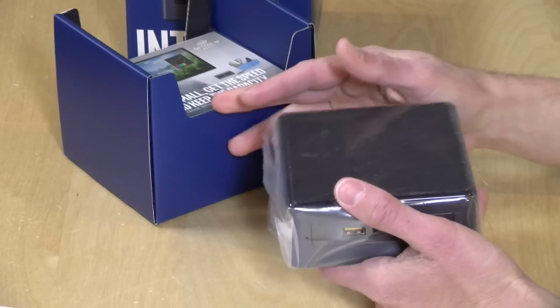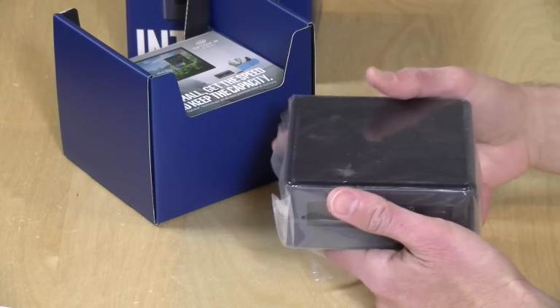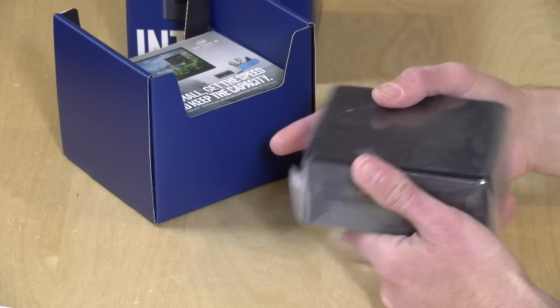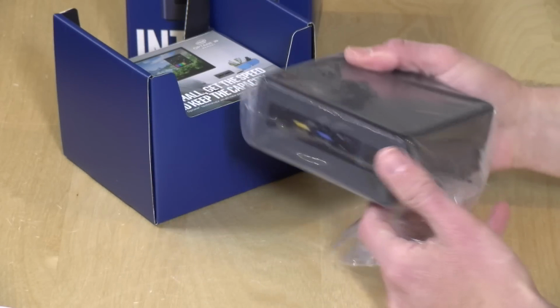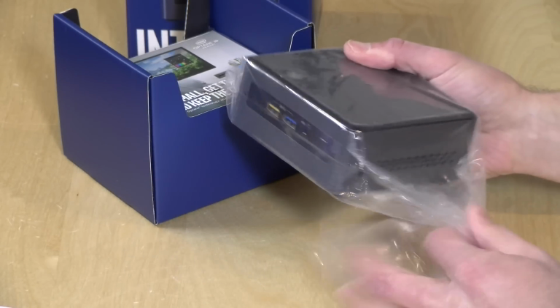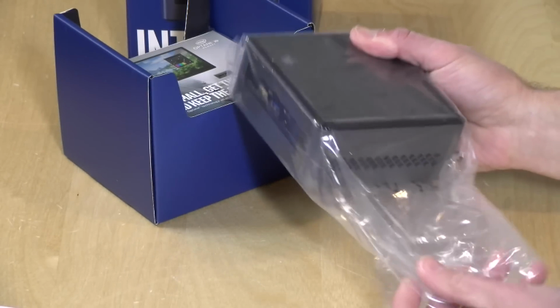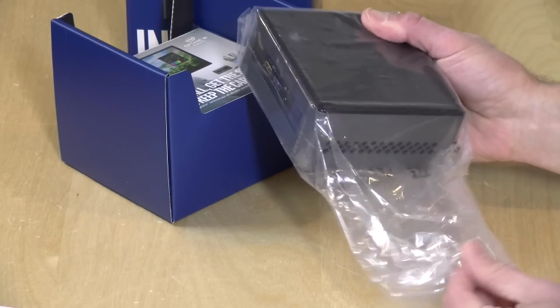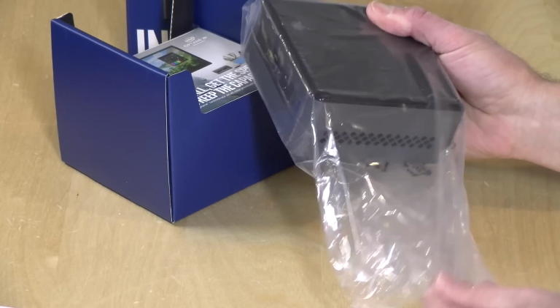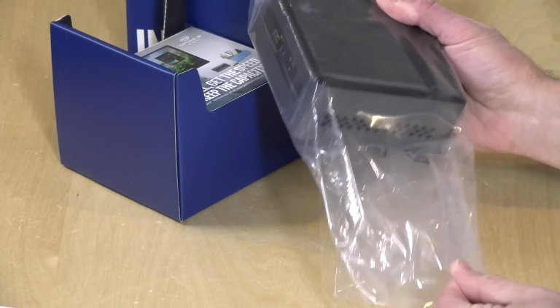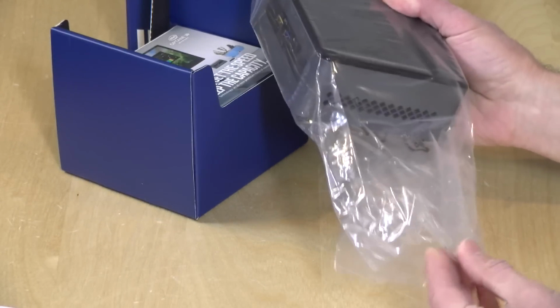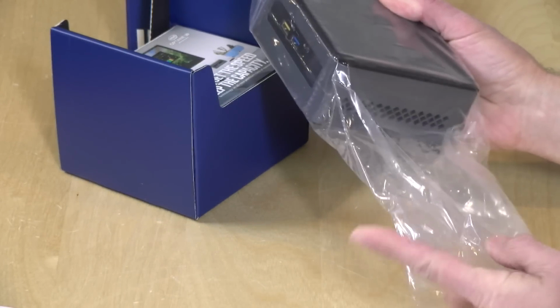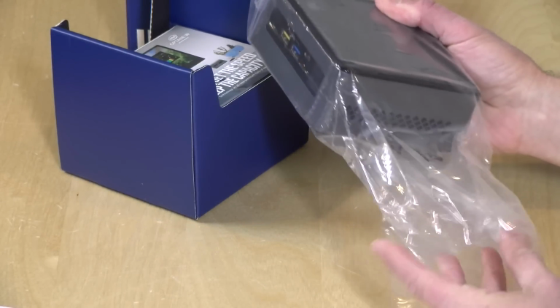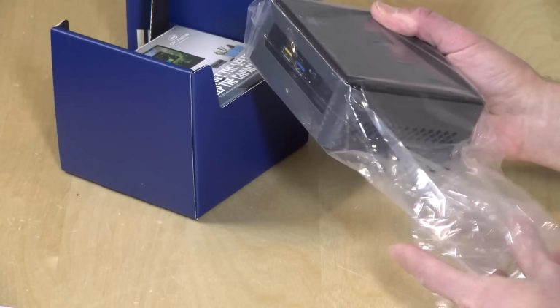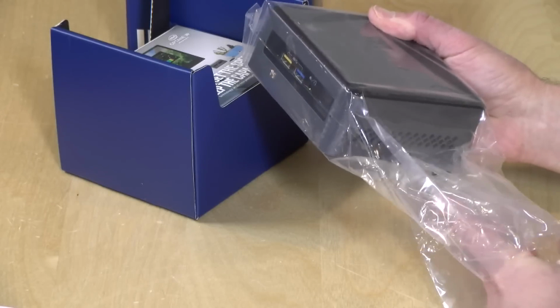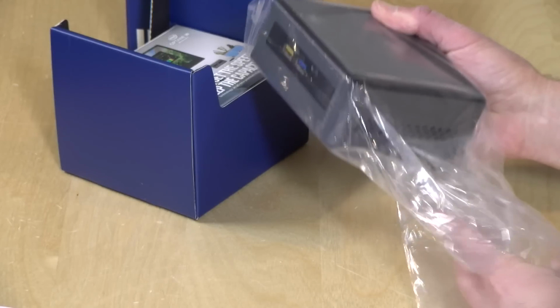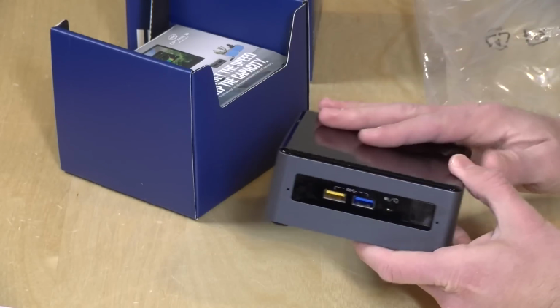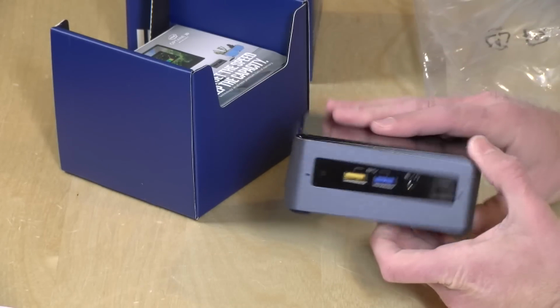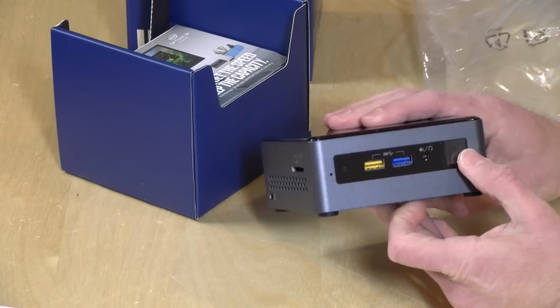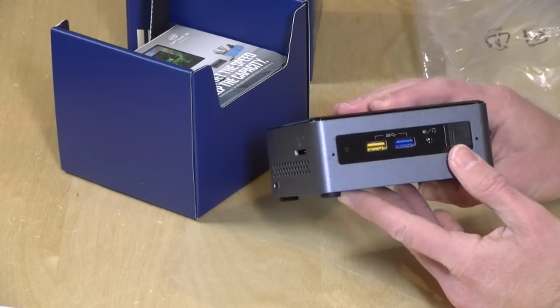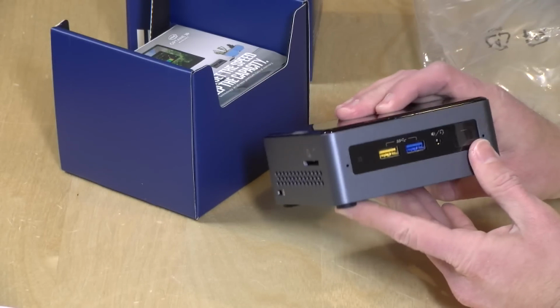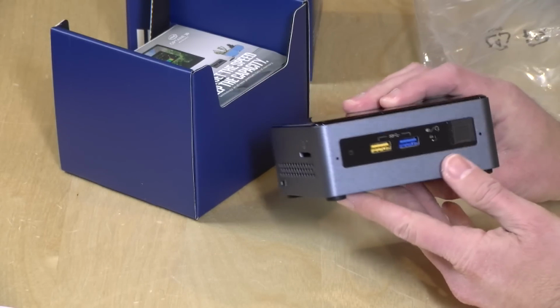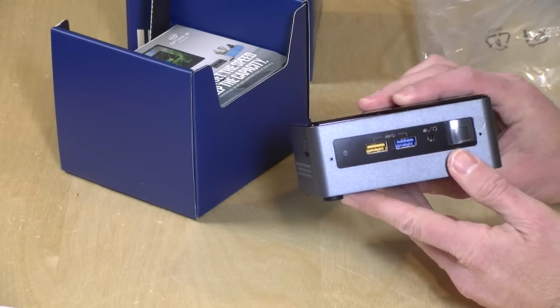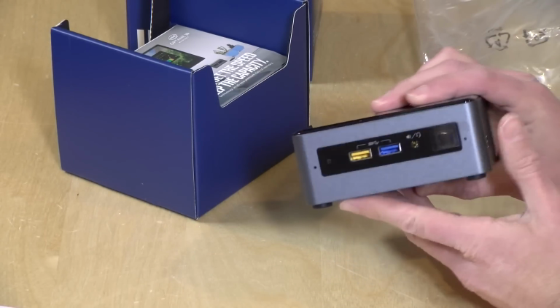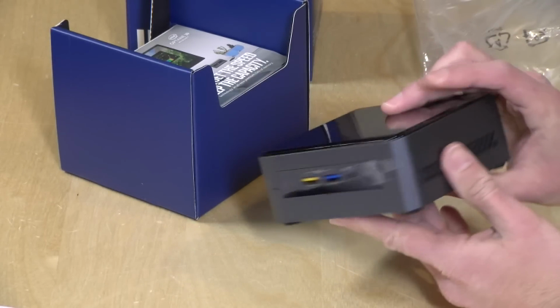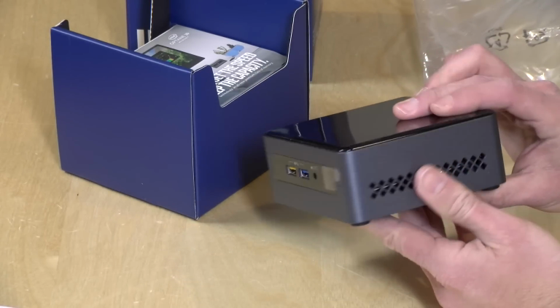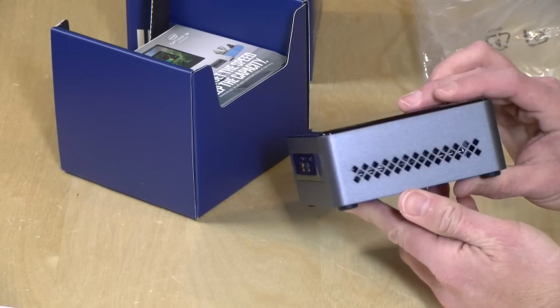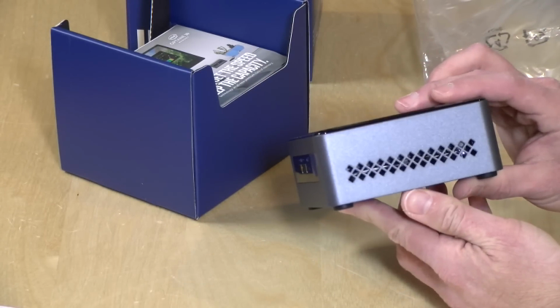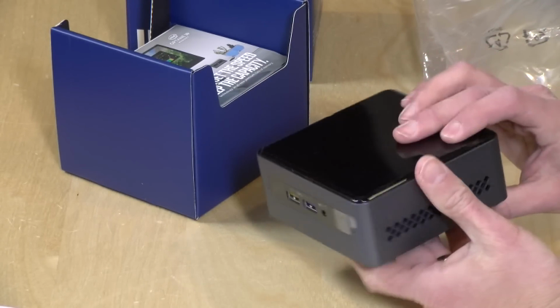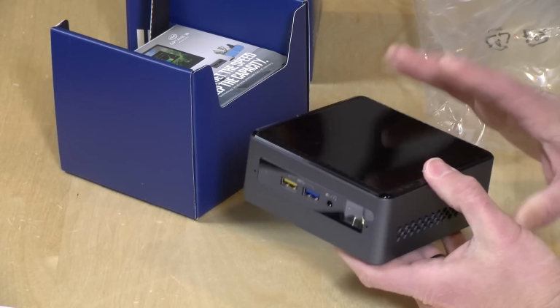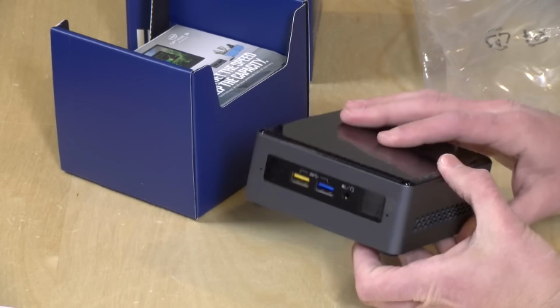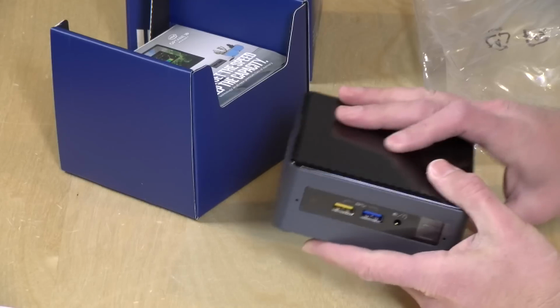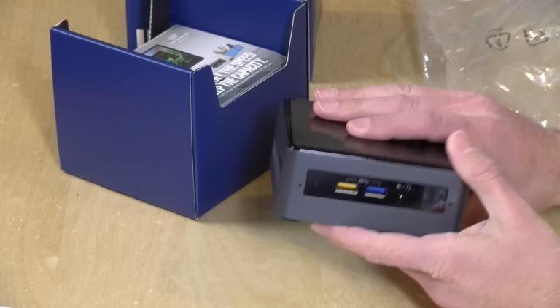This is a bare bones PC kit, meaning it does not come with memory or storage. If you've seen the Intel NUCs before, it looks a lot like the other ones but inside it is different.